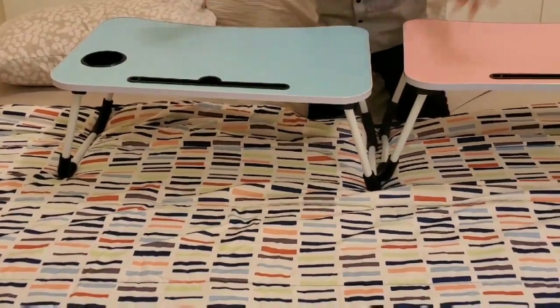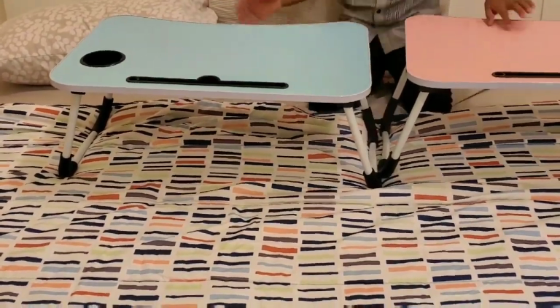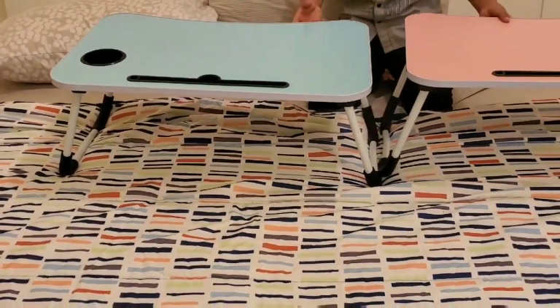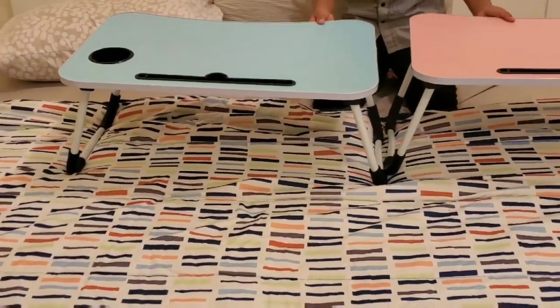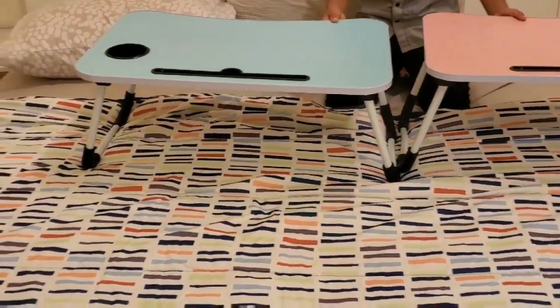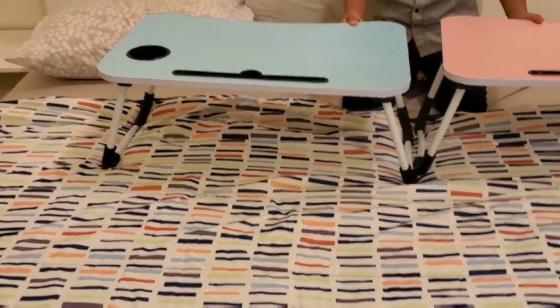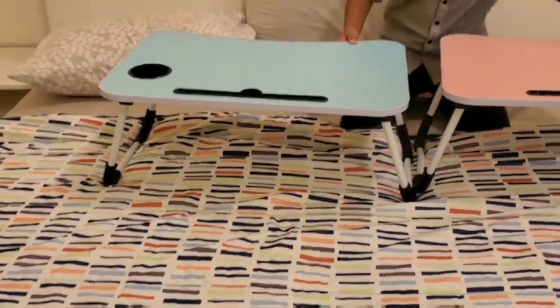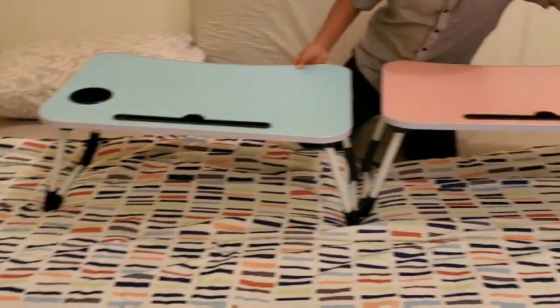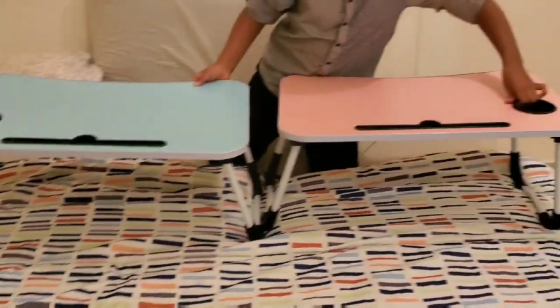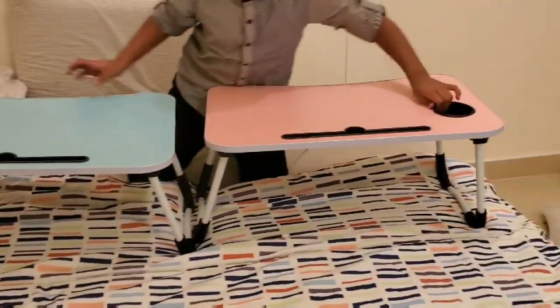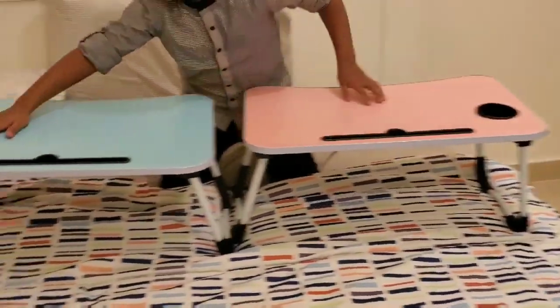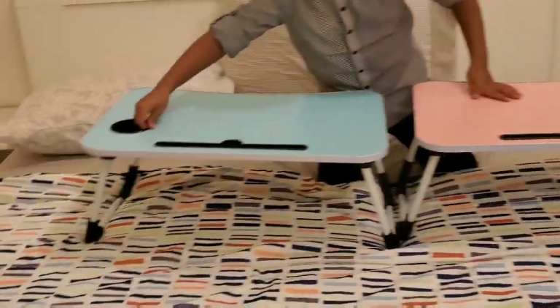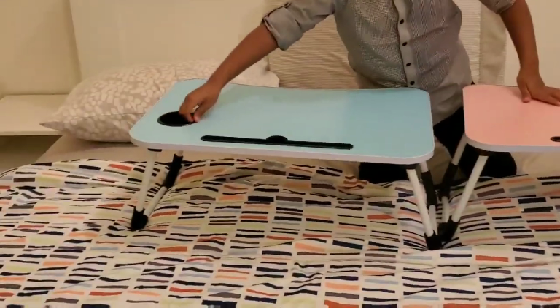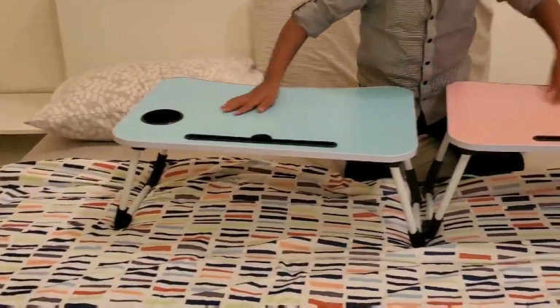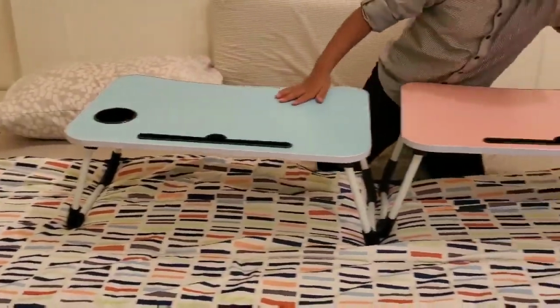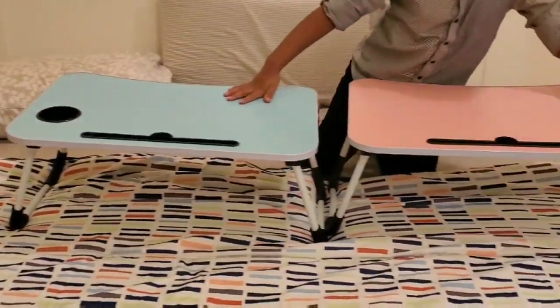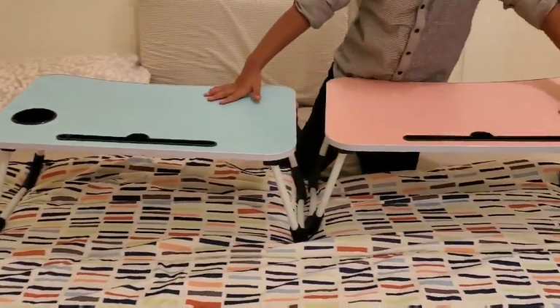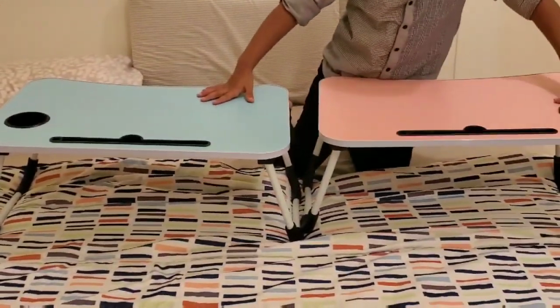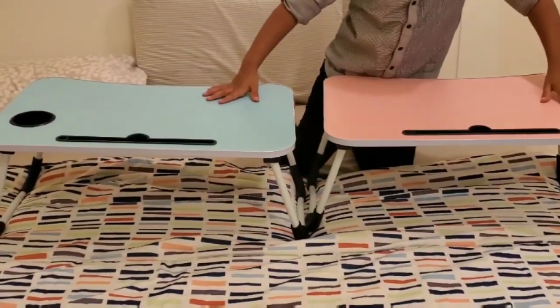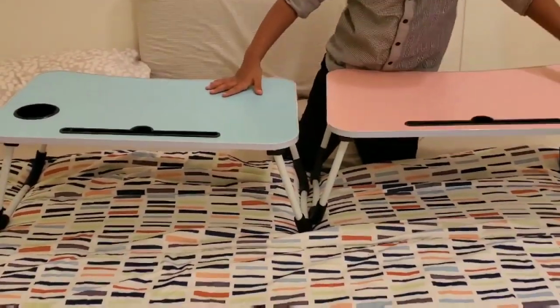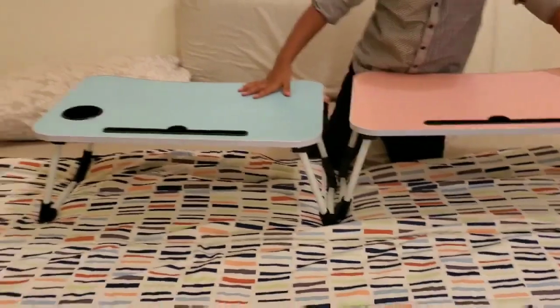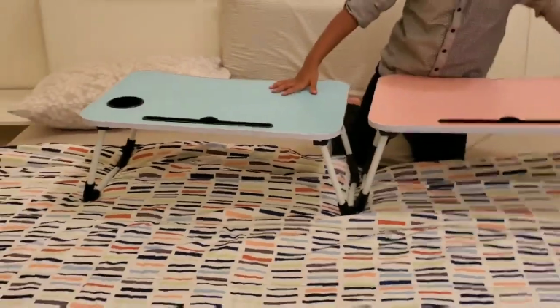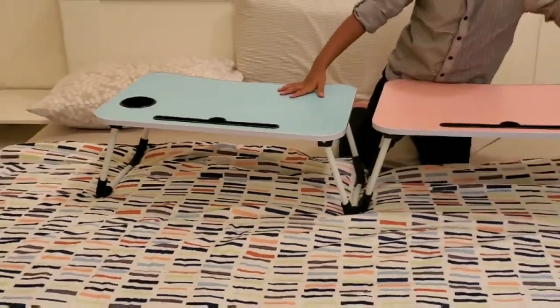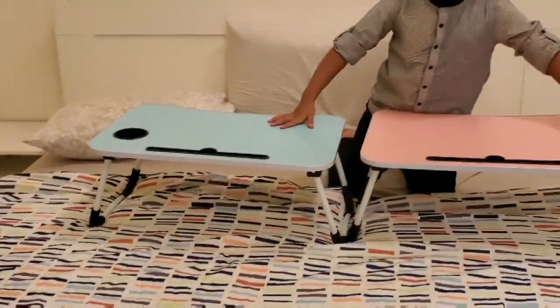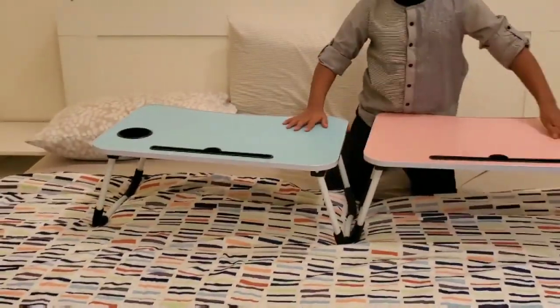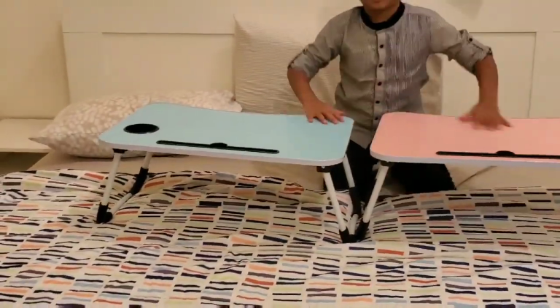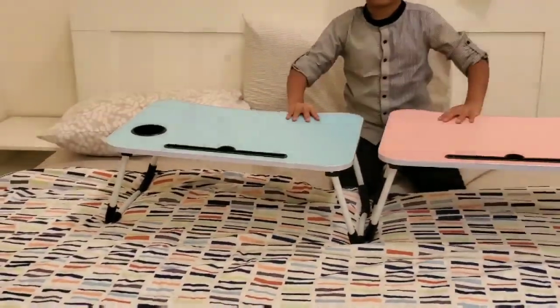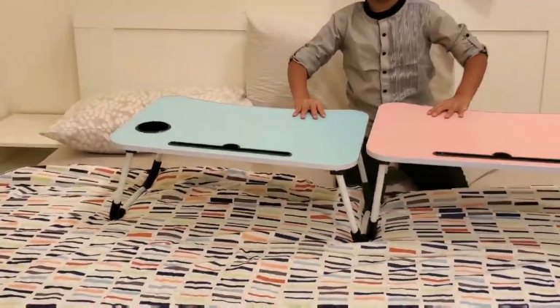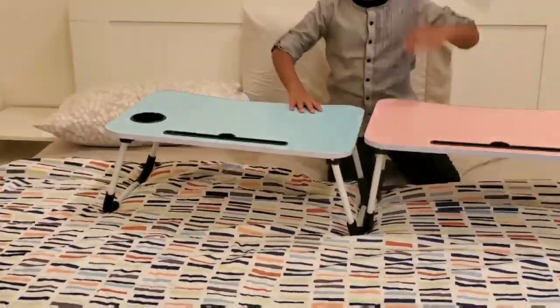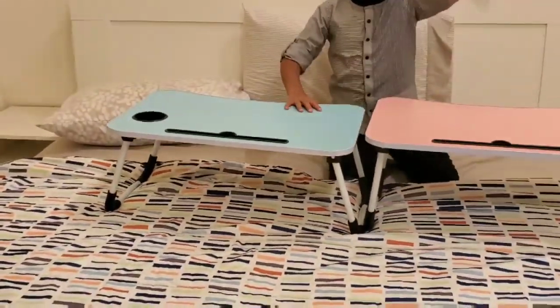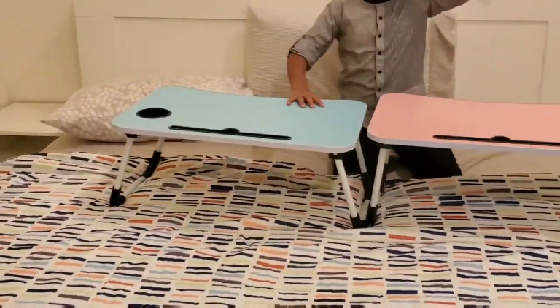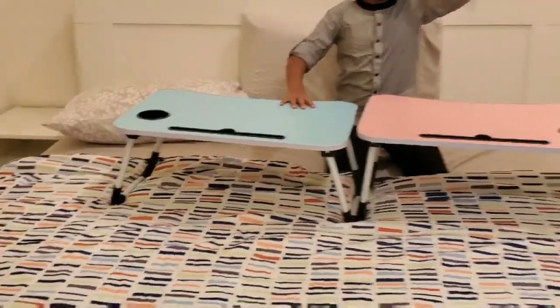We can keep anything on it. So what is that hole over there? I forgot to tell that — this is the place where we keep our water bottles. If we want, we can also keep our pencil stands there.